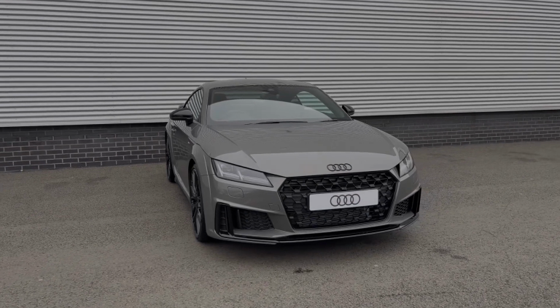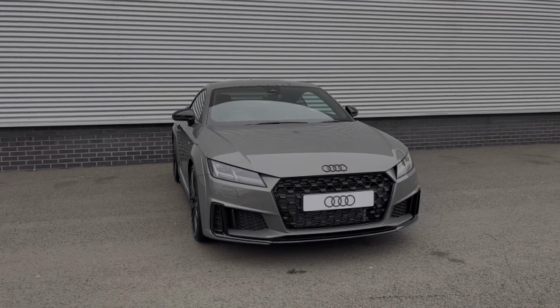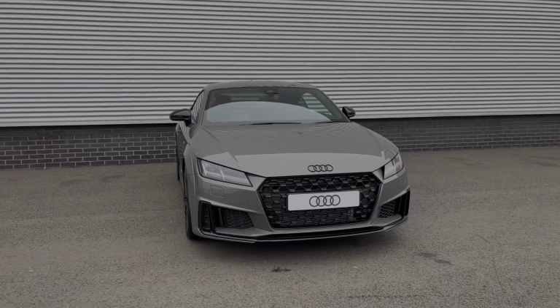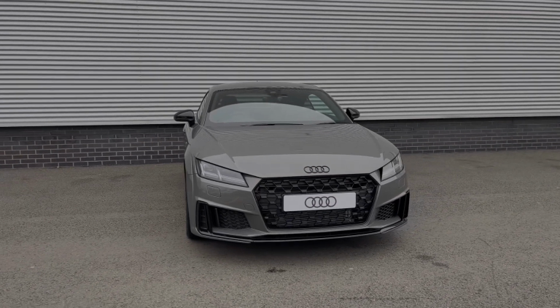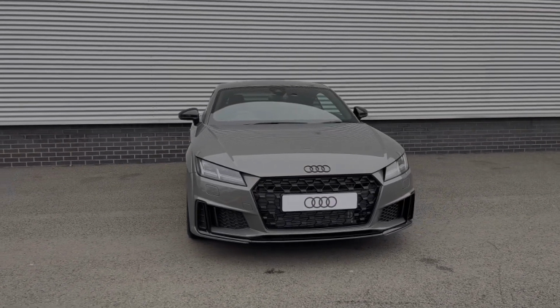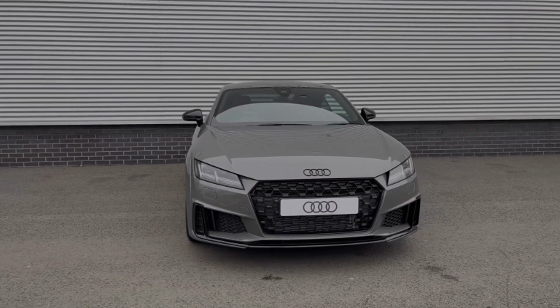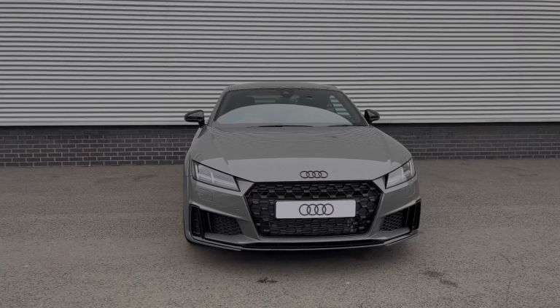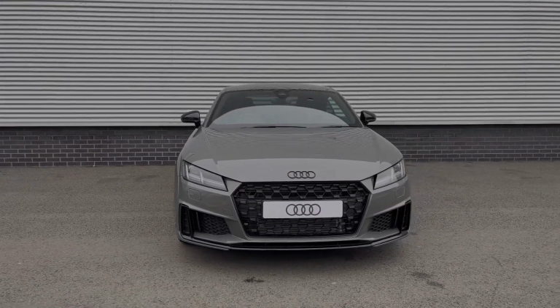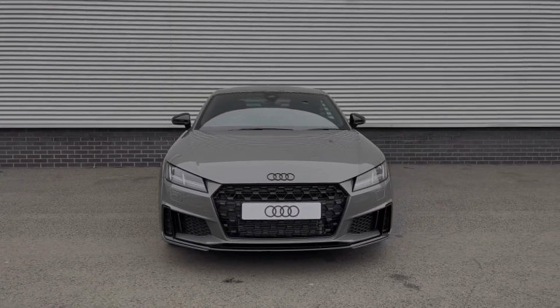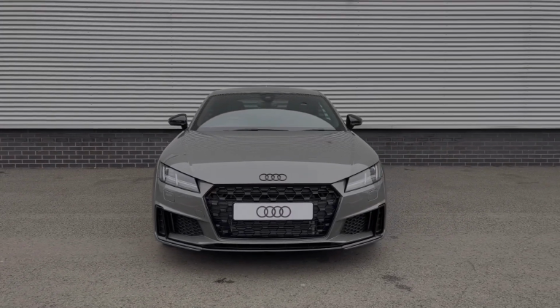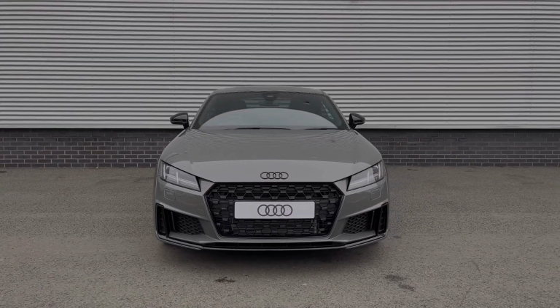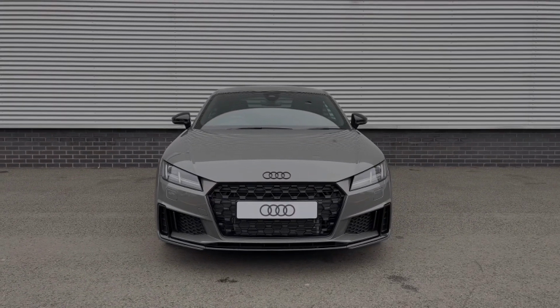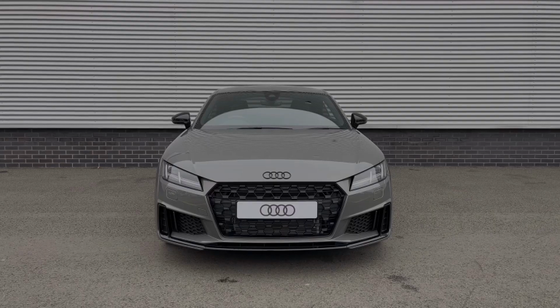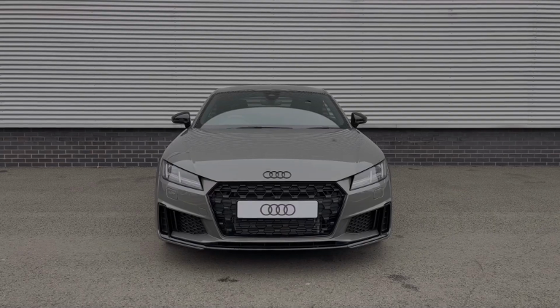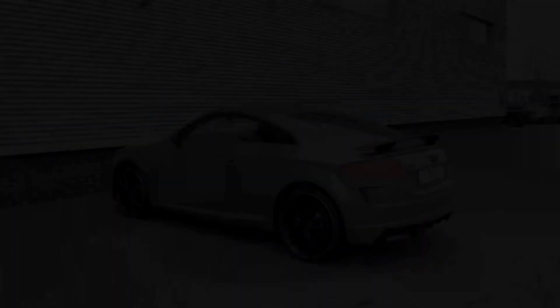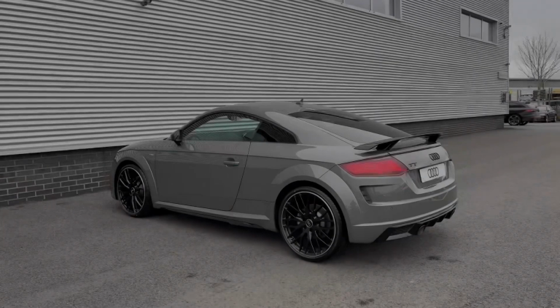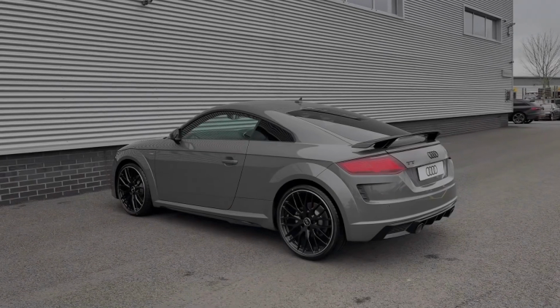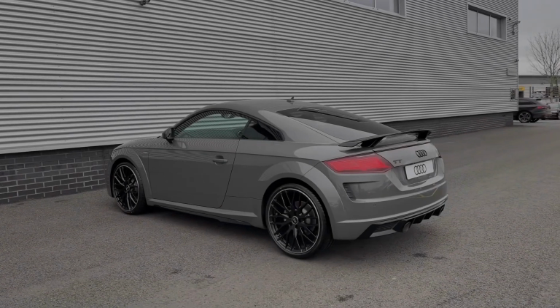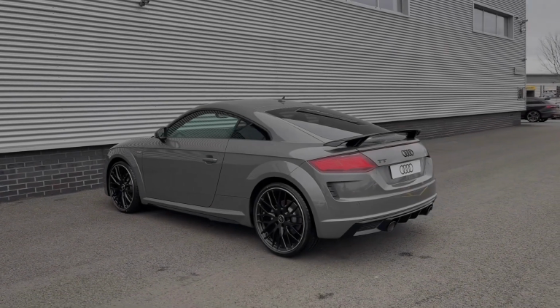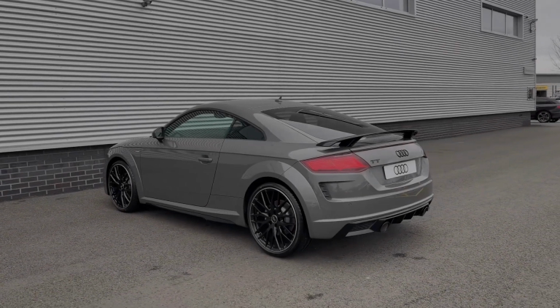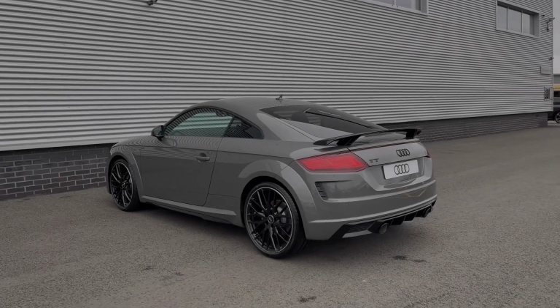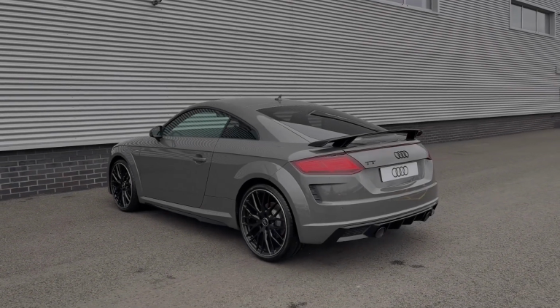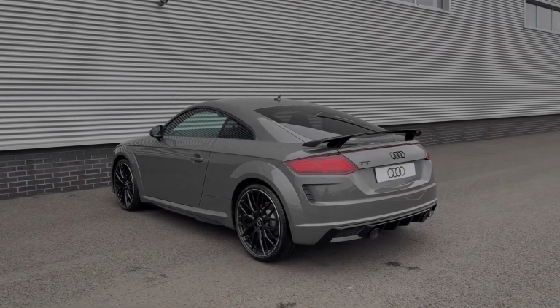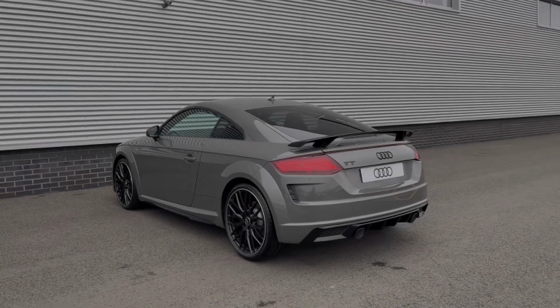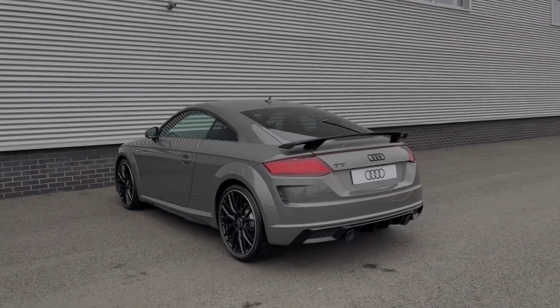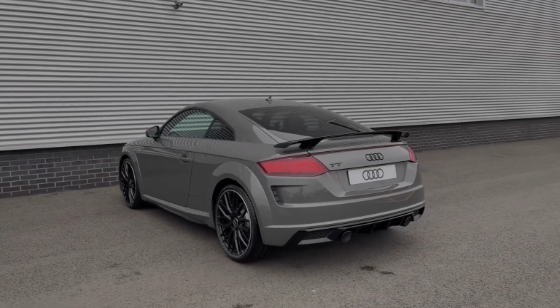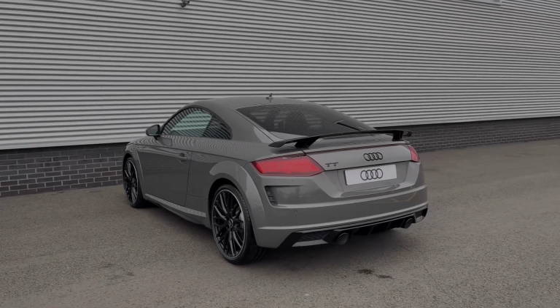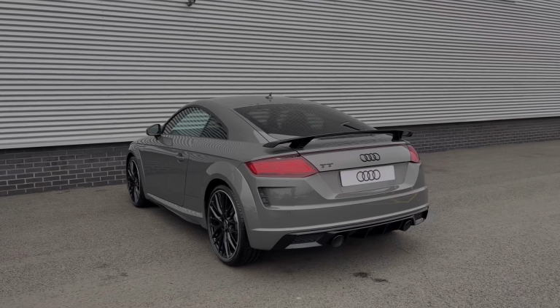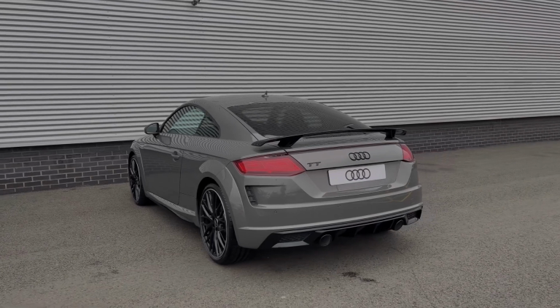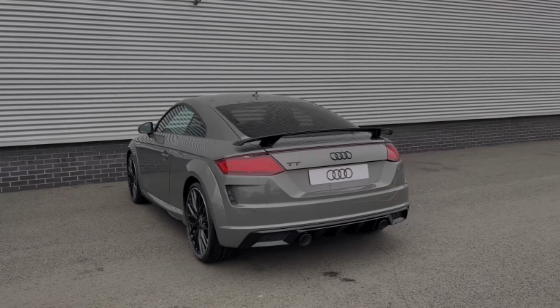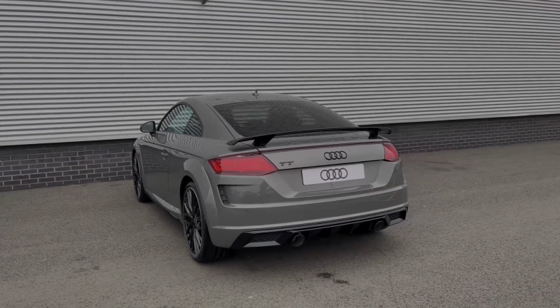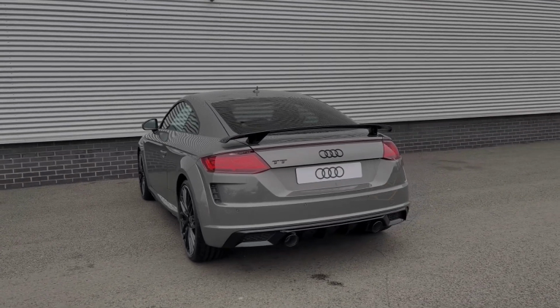This particular Audi TT comes finished in the standout Kronos grey metallic paint finish. And this being a Black Edition of the Audi TT, it does come with a range of black styling cues featured to the vehicle's exterior.